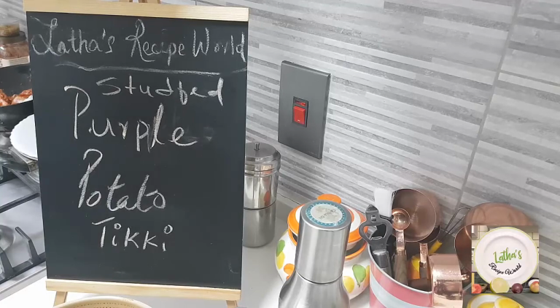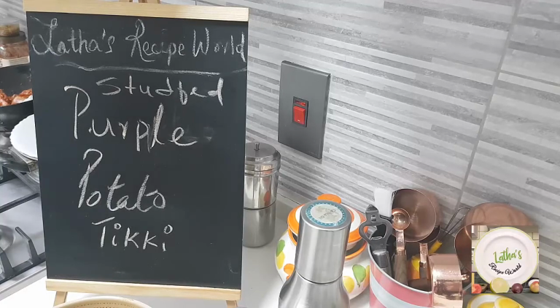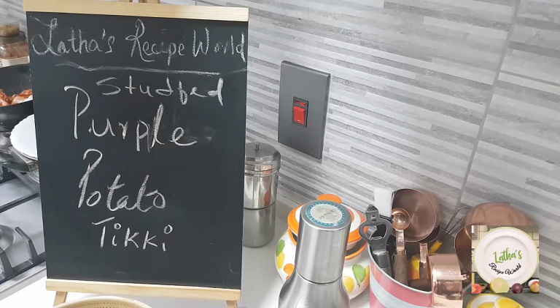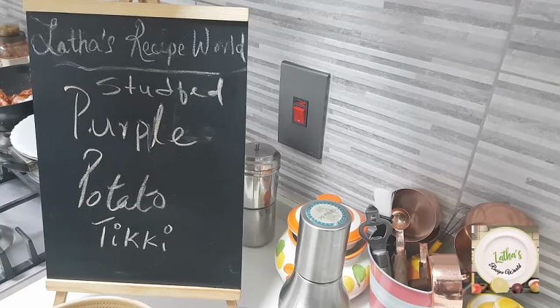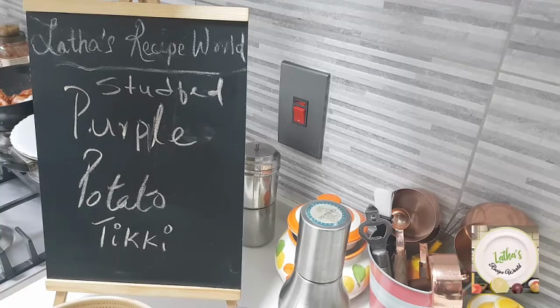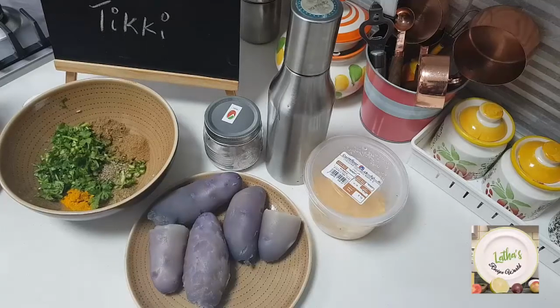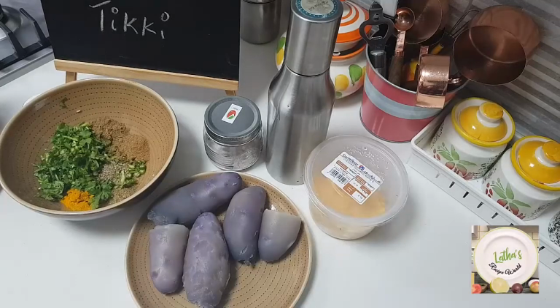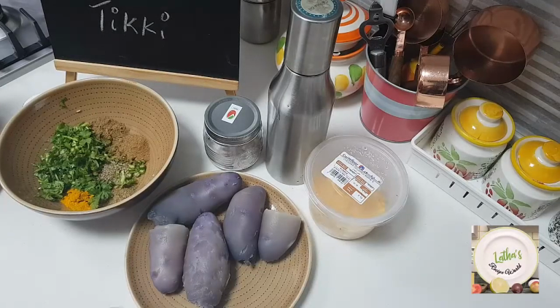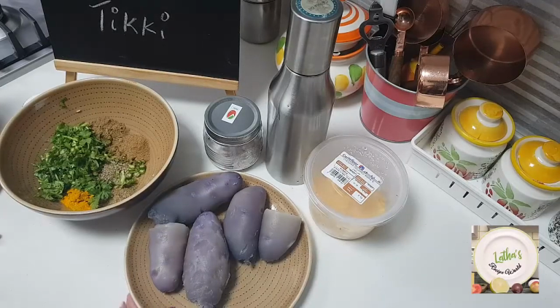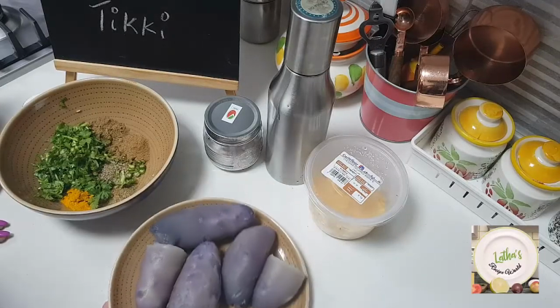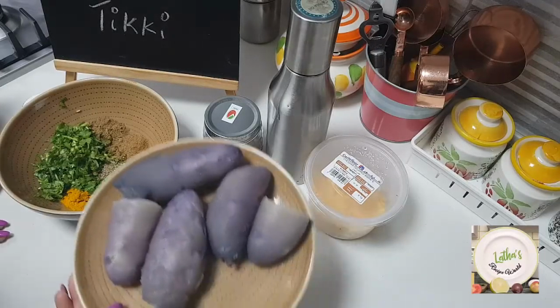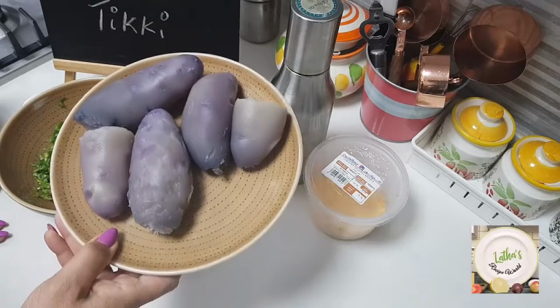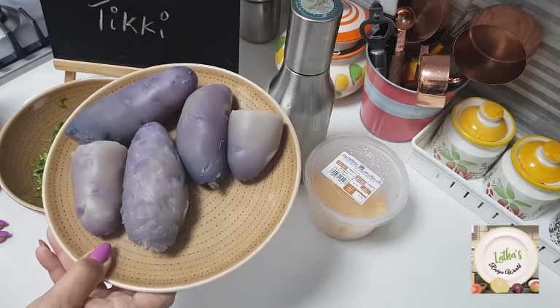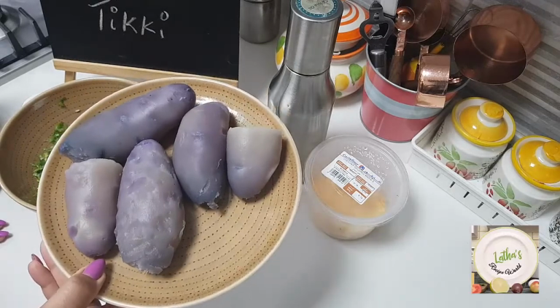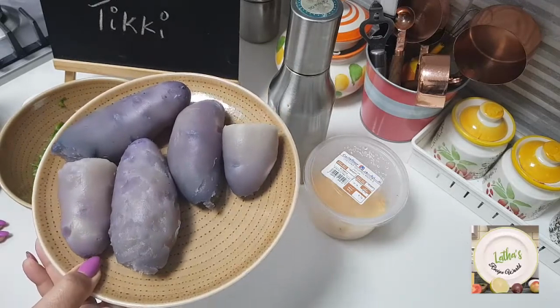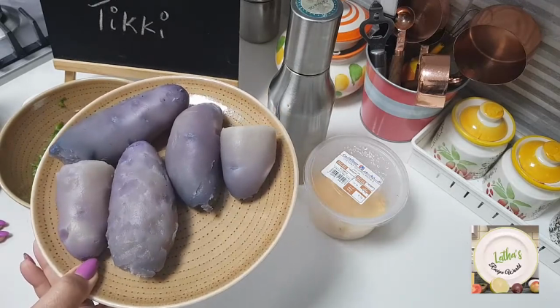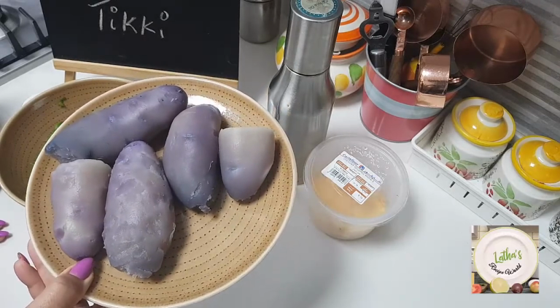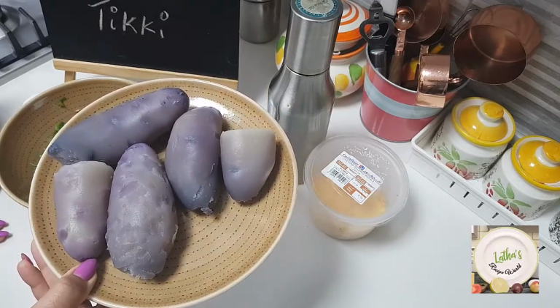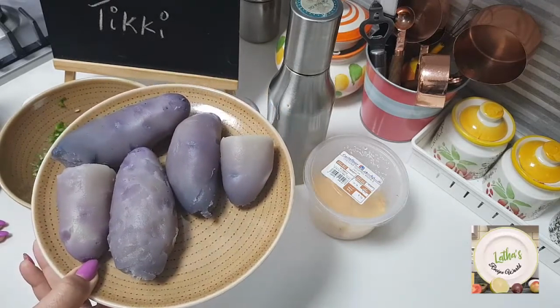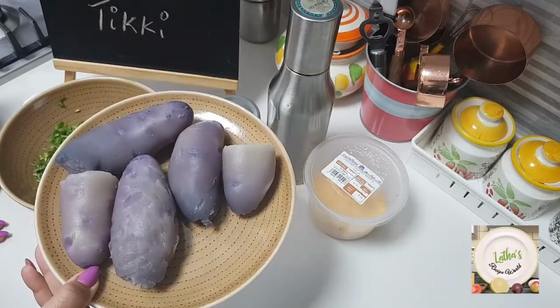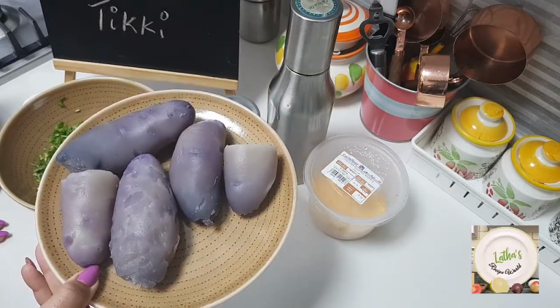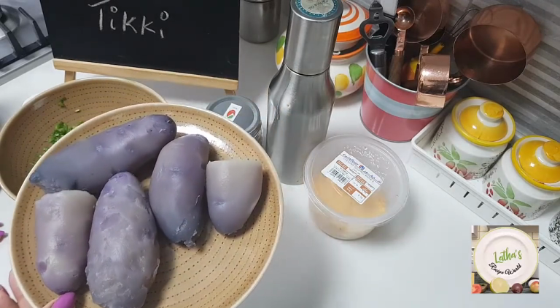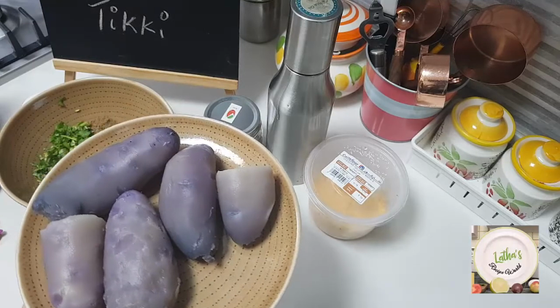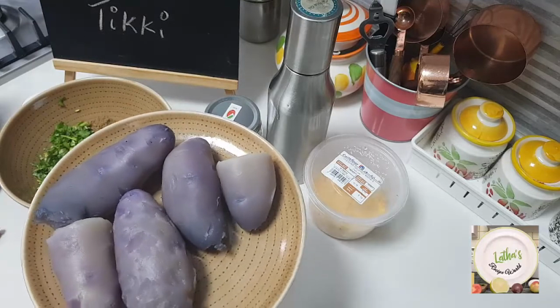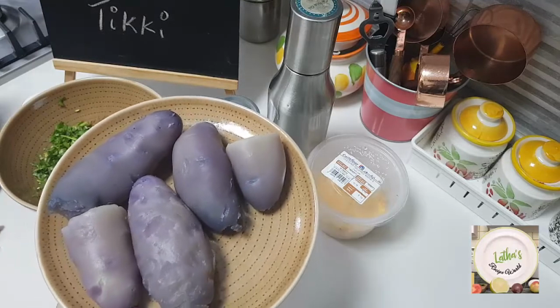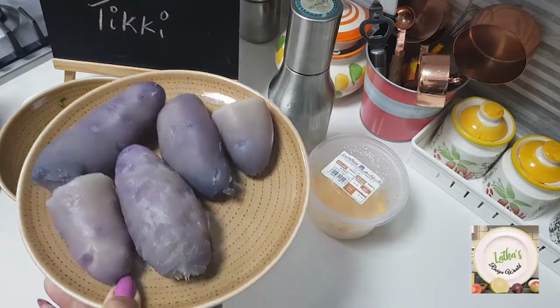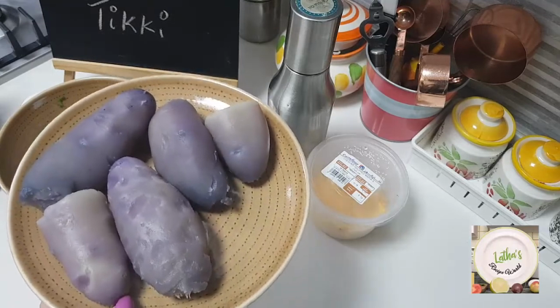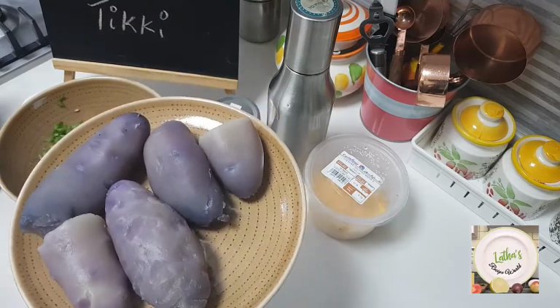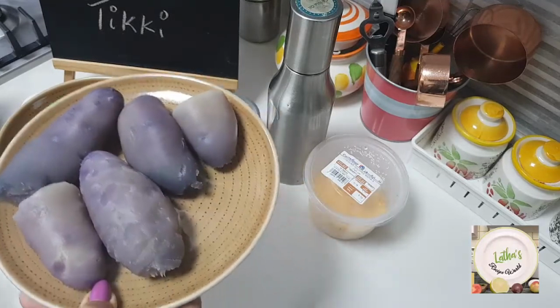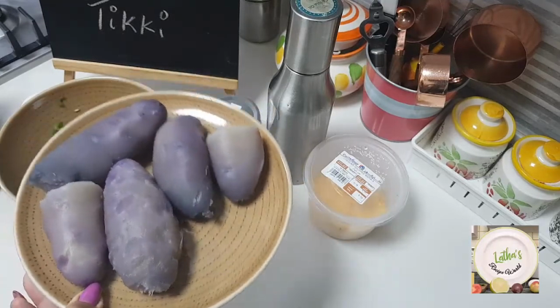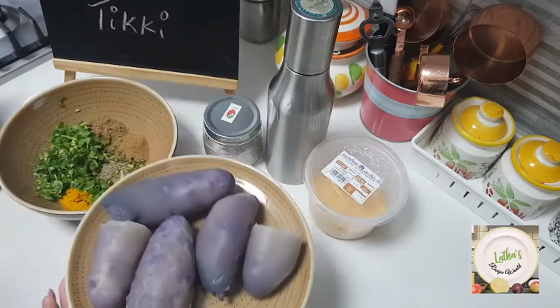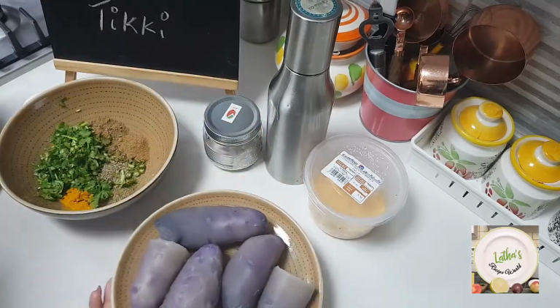Let's have a look at the ingredients. These are the purple potatoes which are available in the UAE market. I'm not sure if in other regions. If you don't have access to purple potato, you may go for any kind of potatoes that you have on hand.